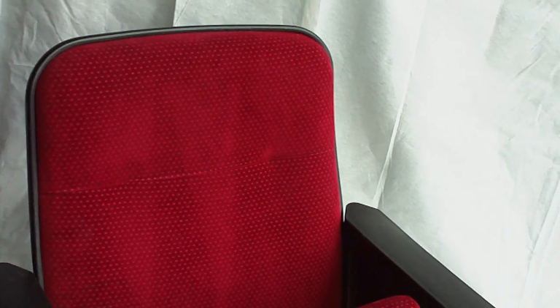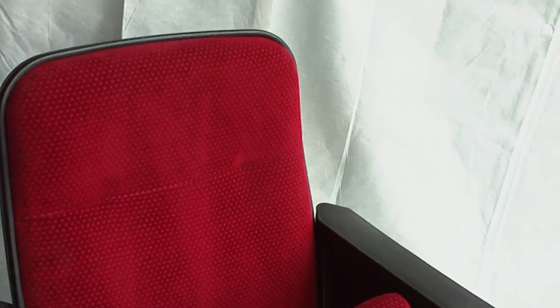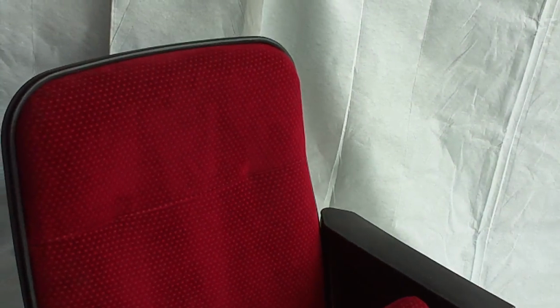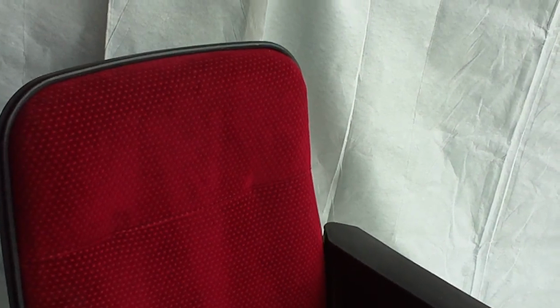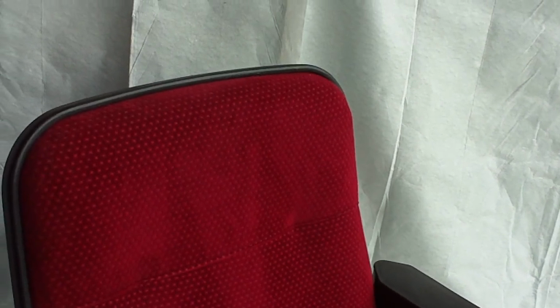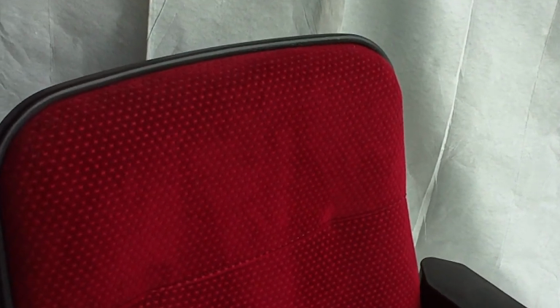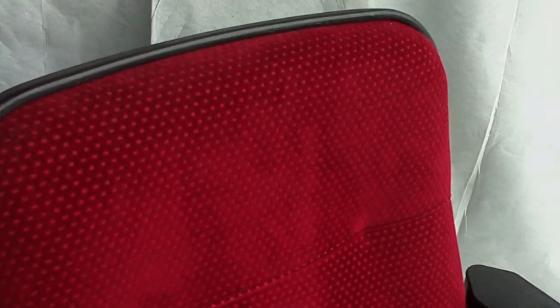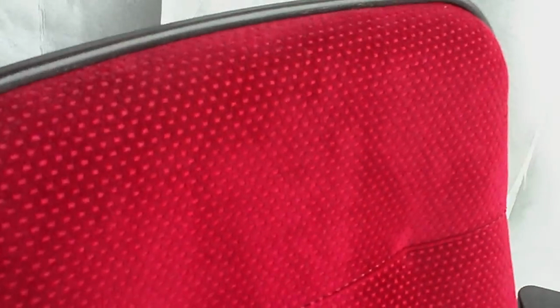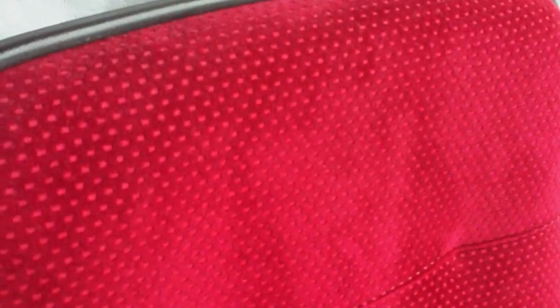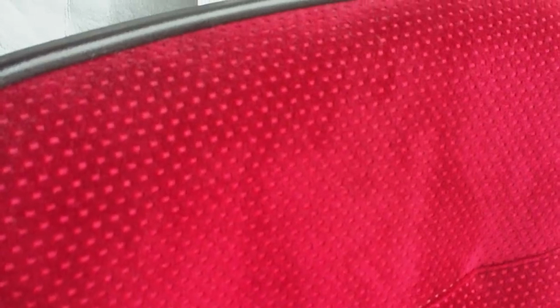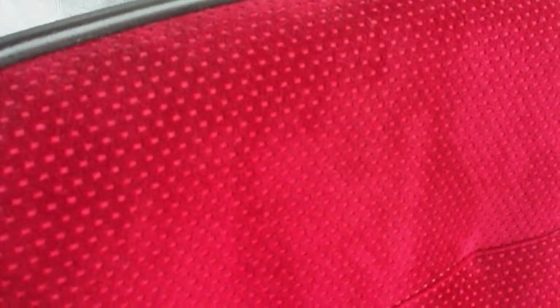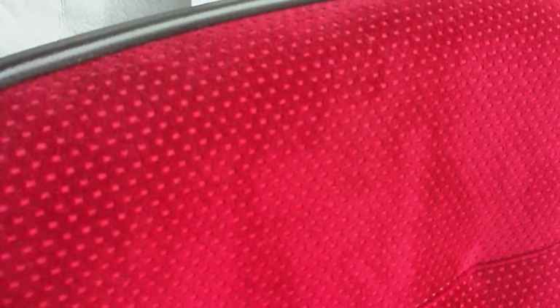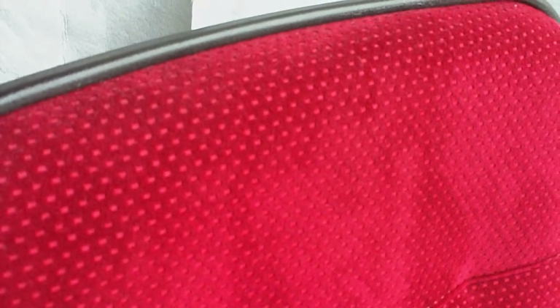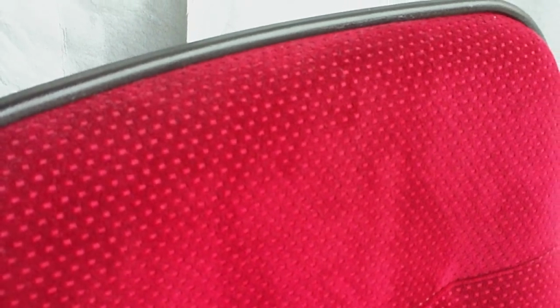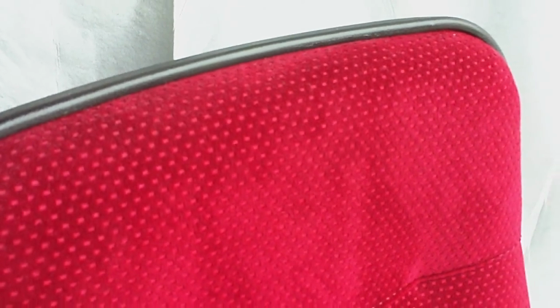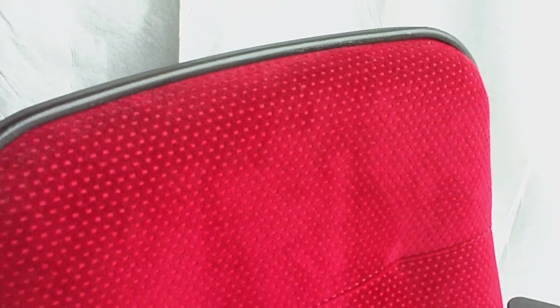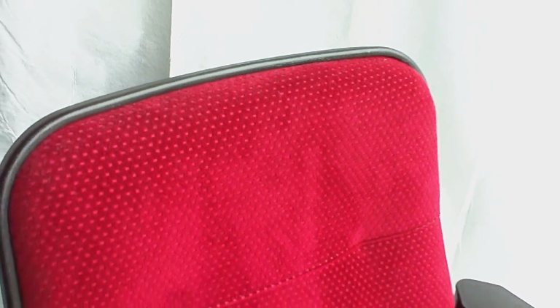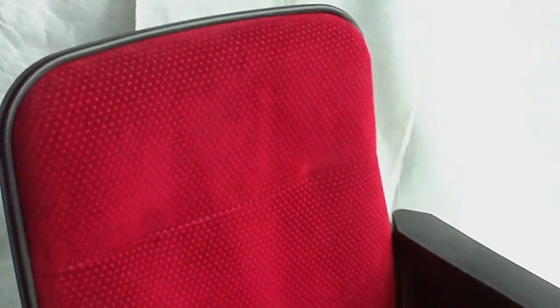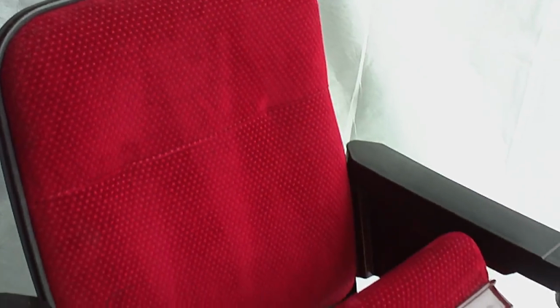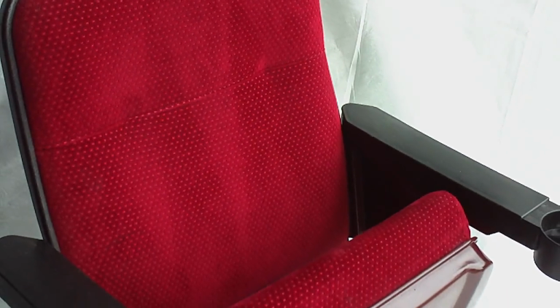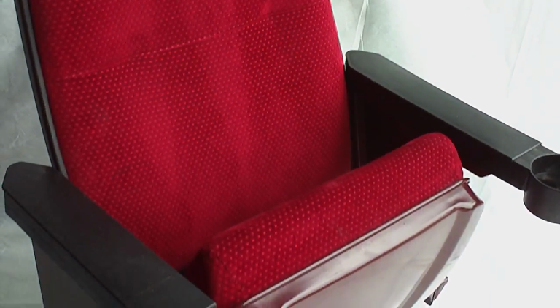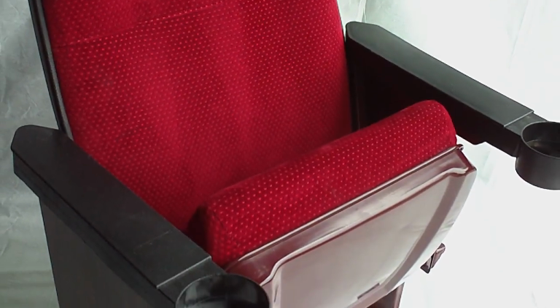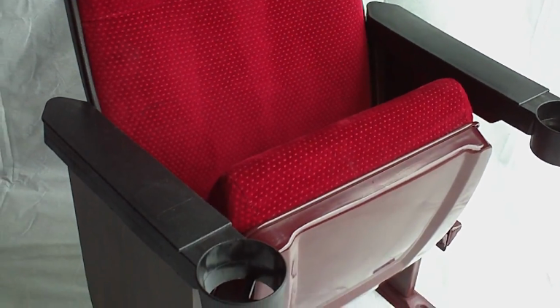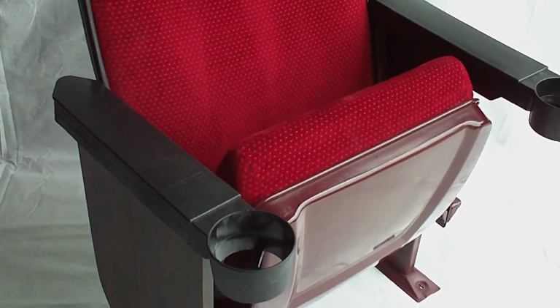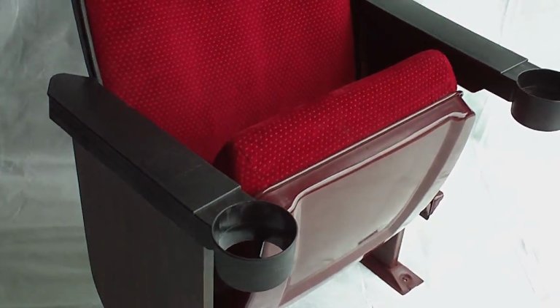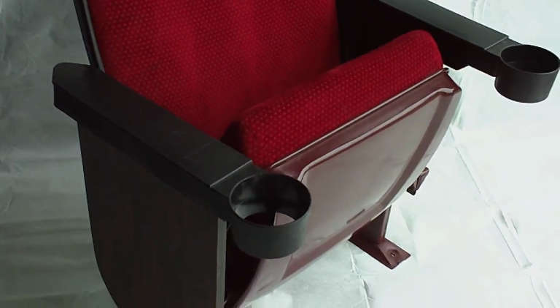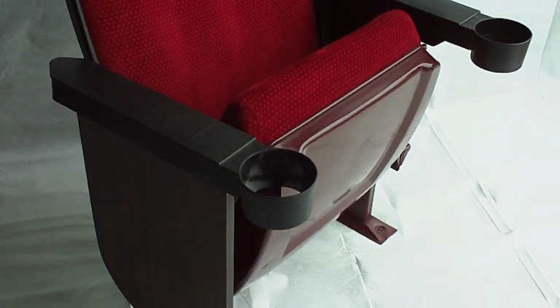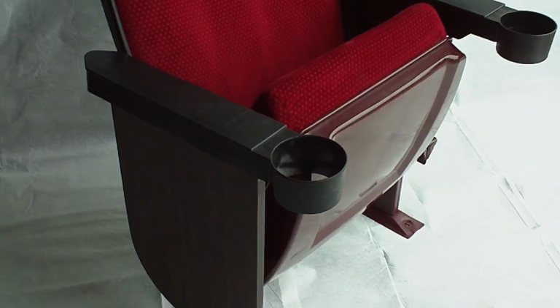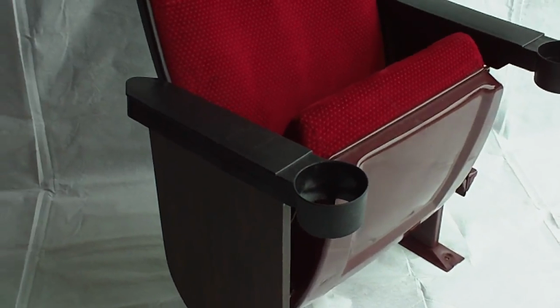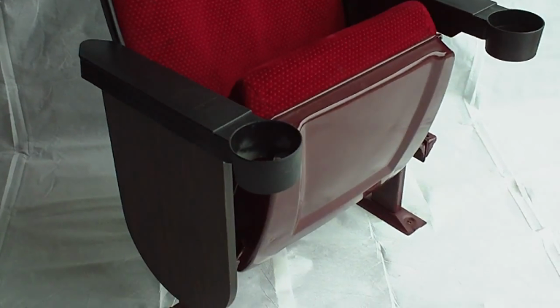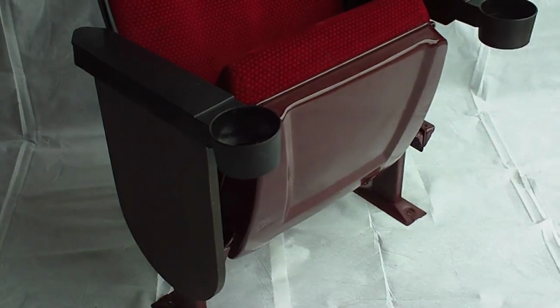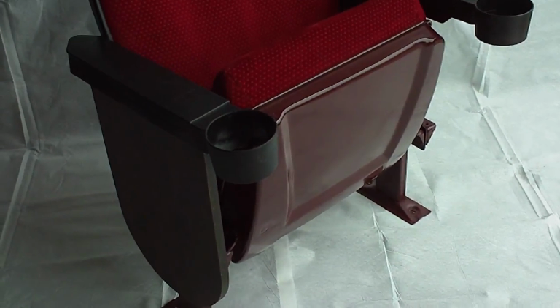It has a waffle pattern in the red velvet. It features cupholder armrests, metal pan.